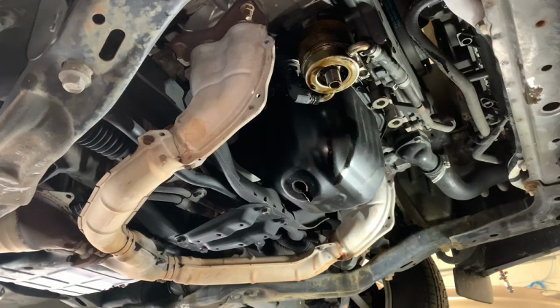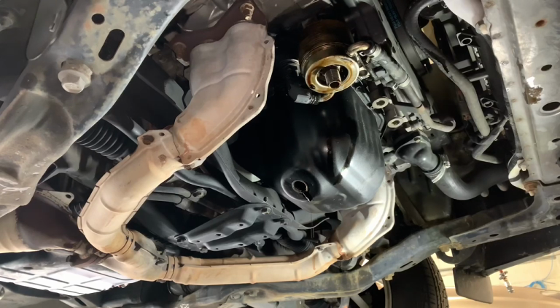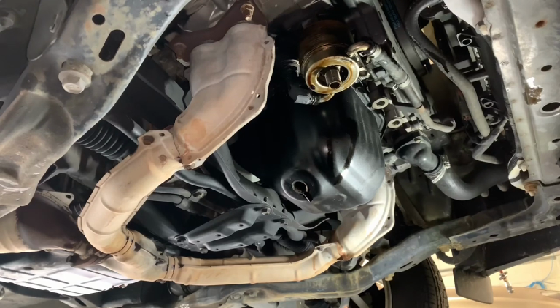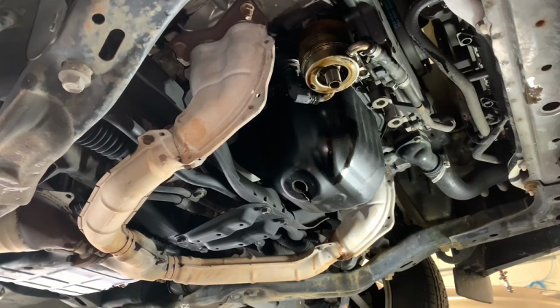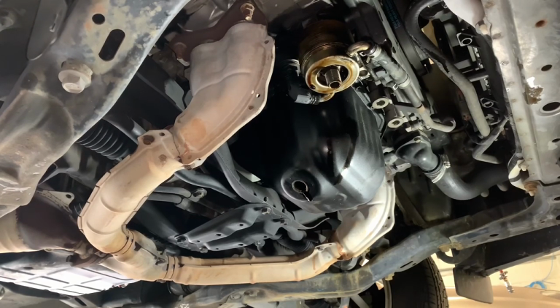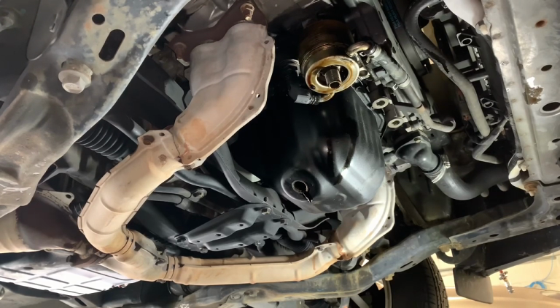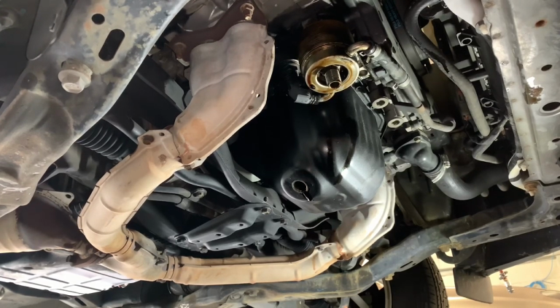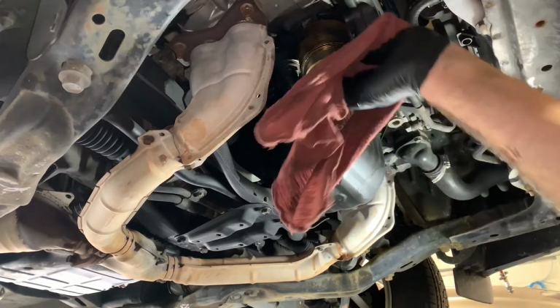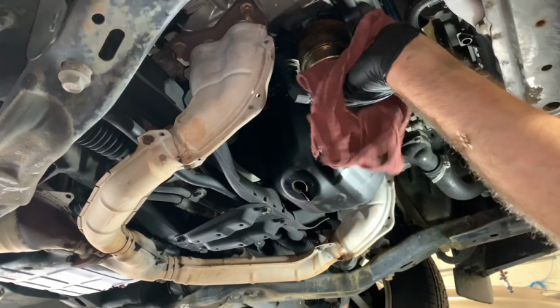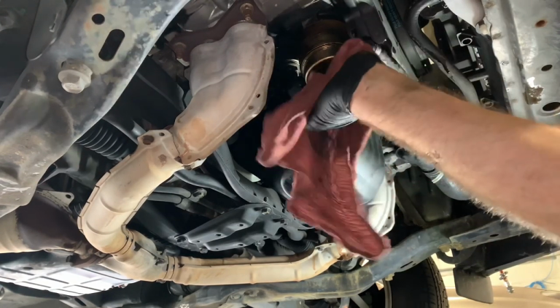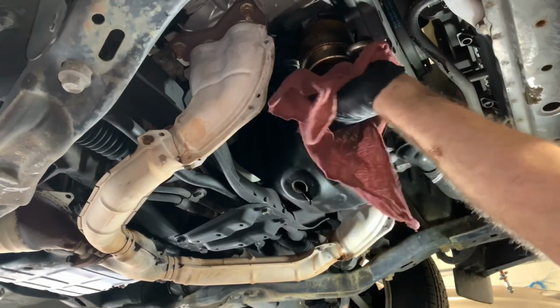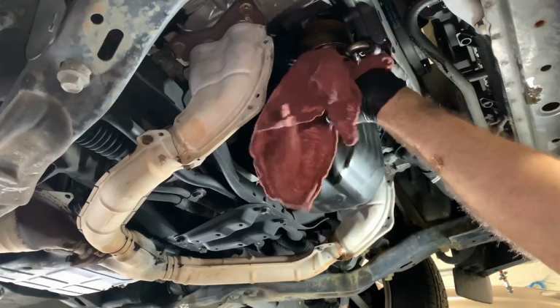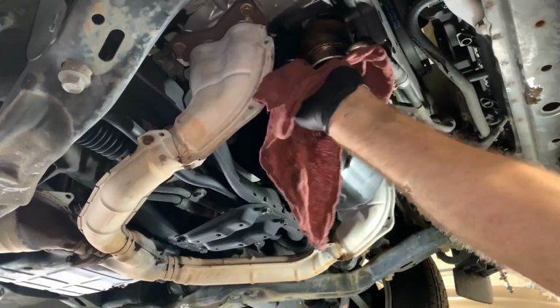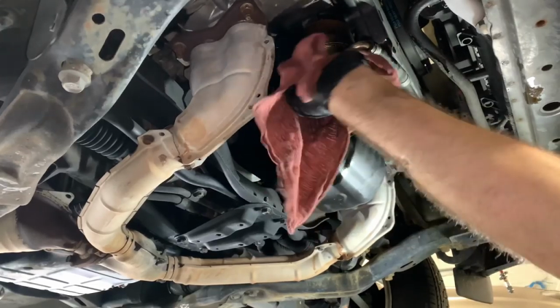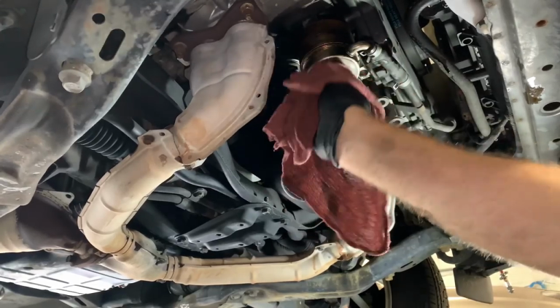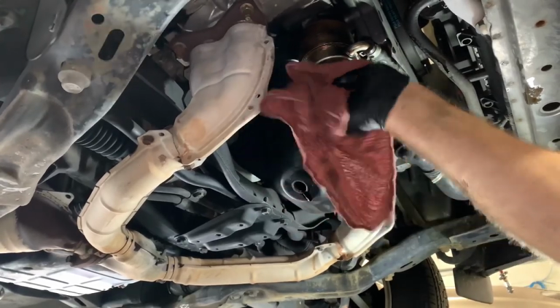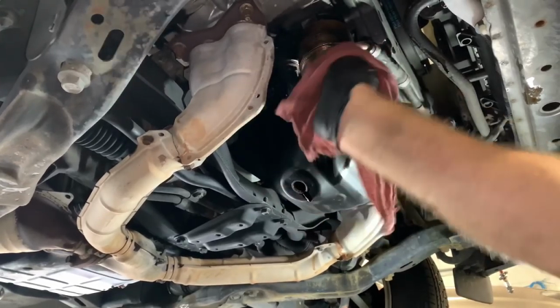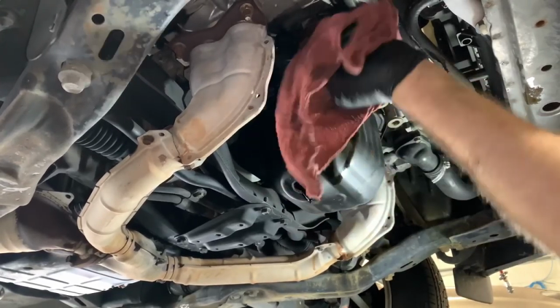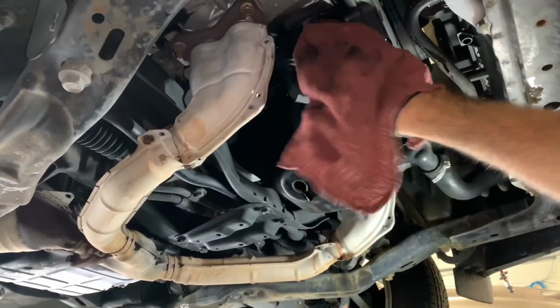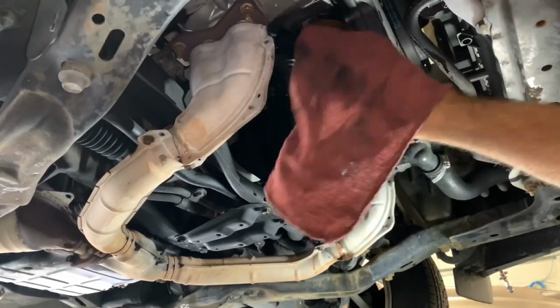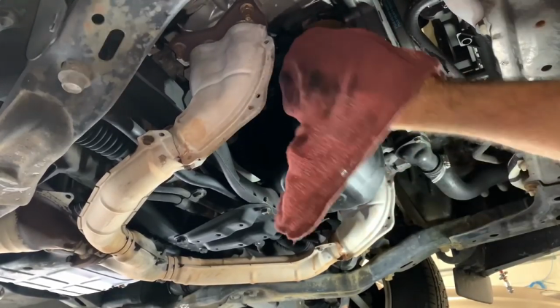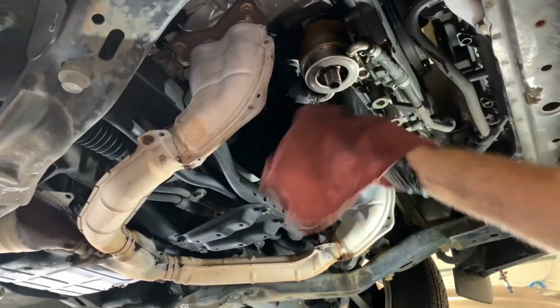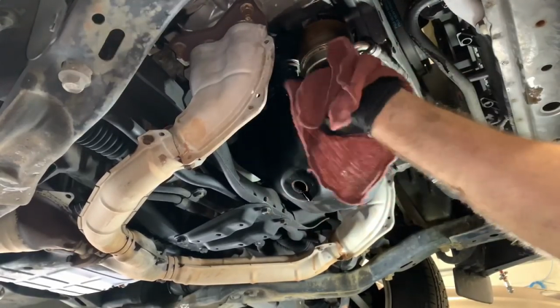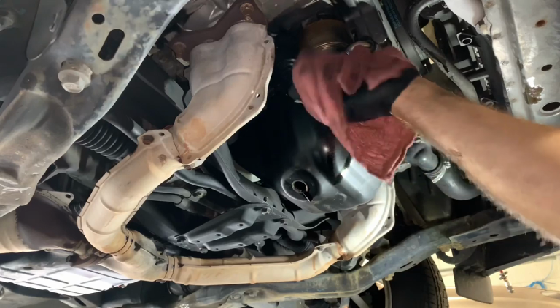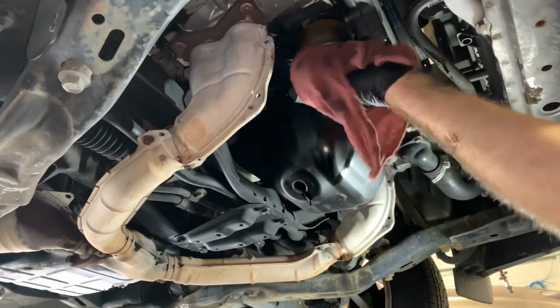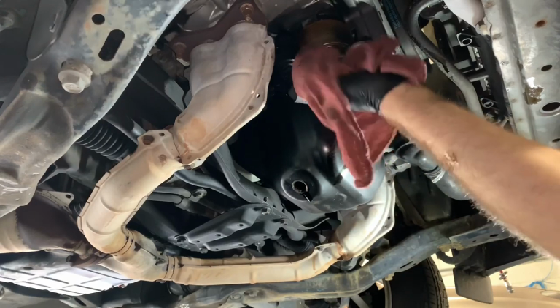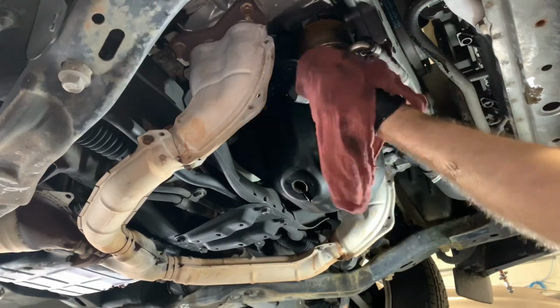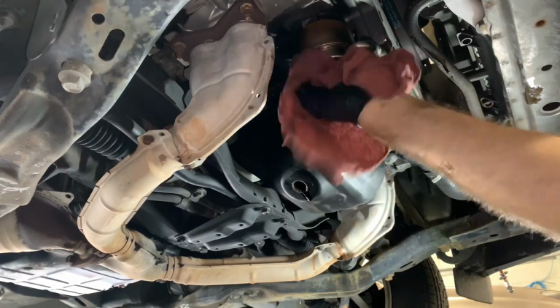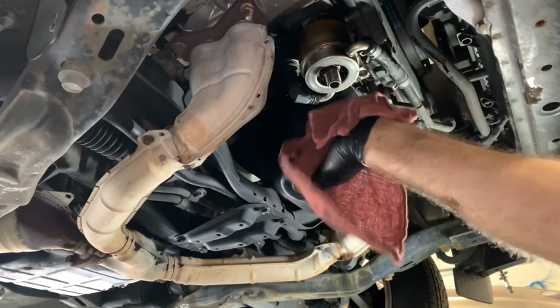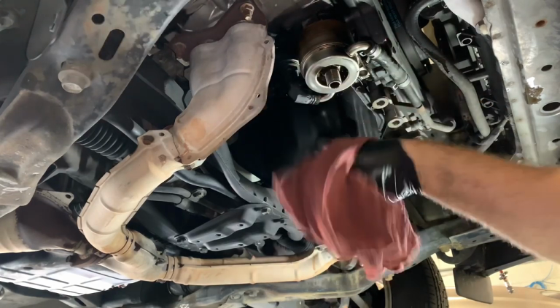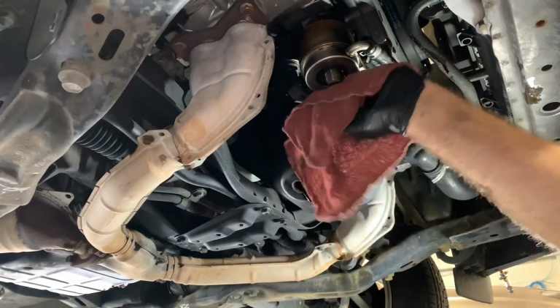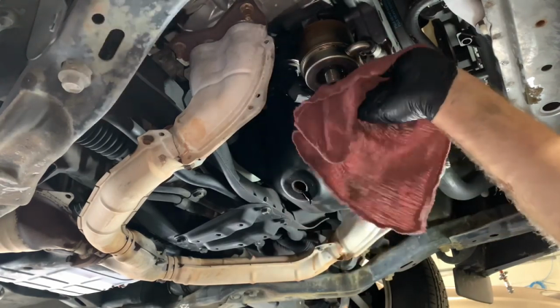Now that it's torqued down I'm going to thoroughly wipe down the outside of the housing with a rag. I also sprayed a little bit of parts cleaner on the rag to help remove some of the grease and grime and dirt — just get the housing as clean as you can.